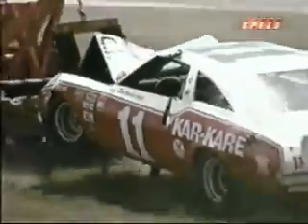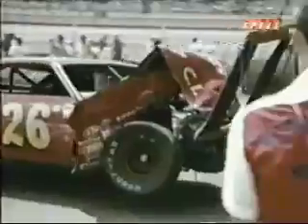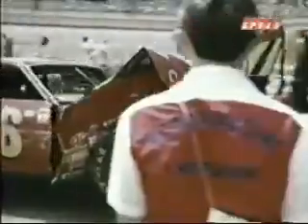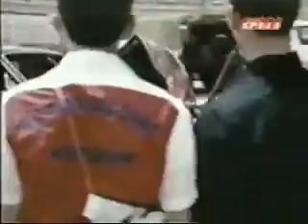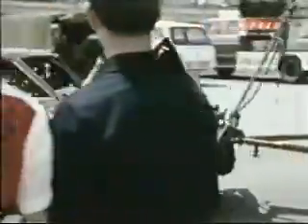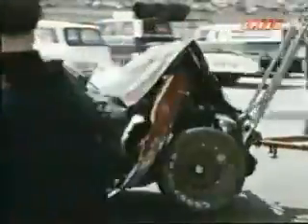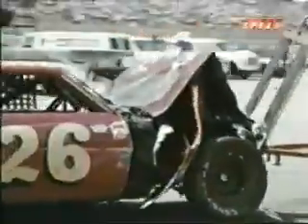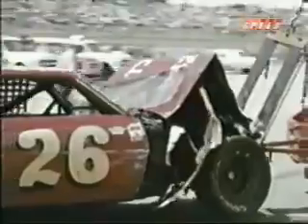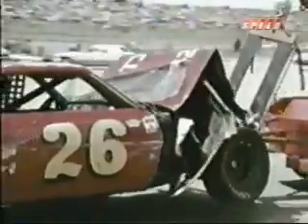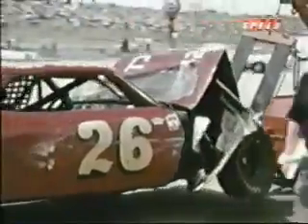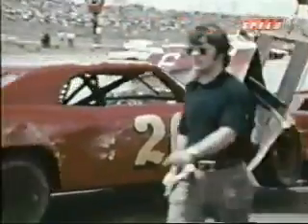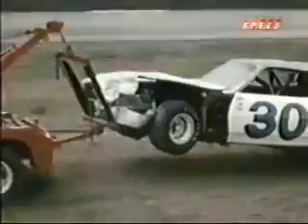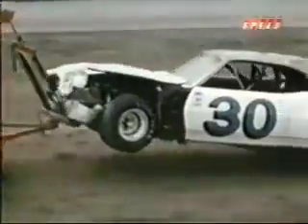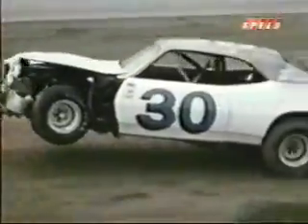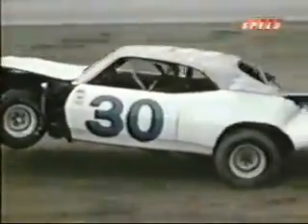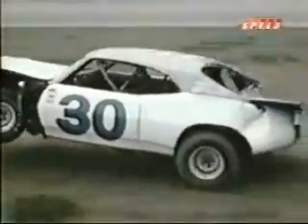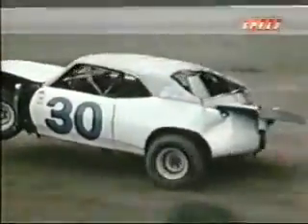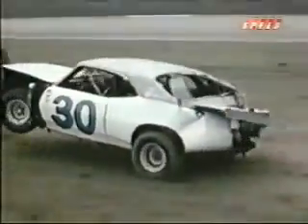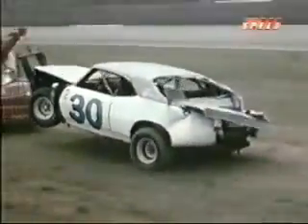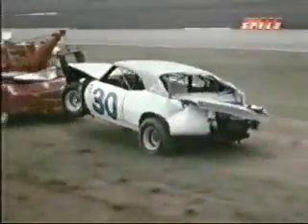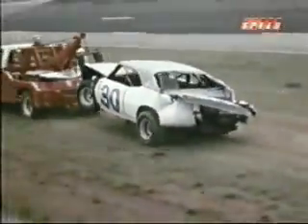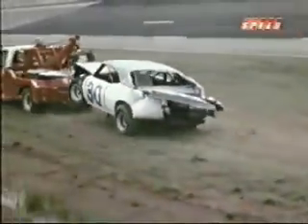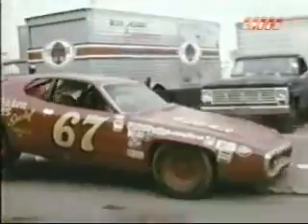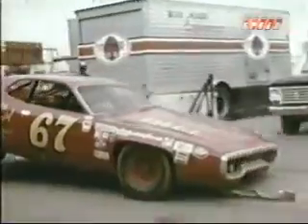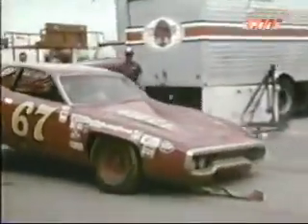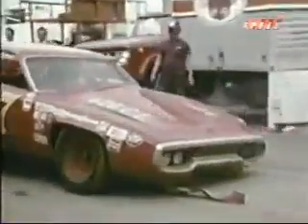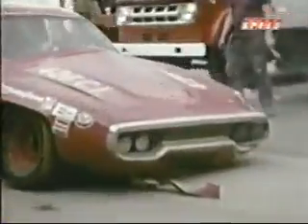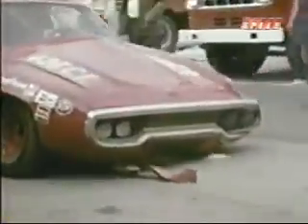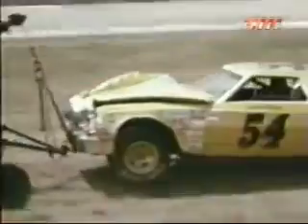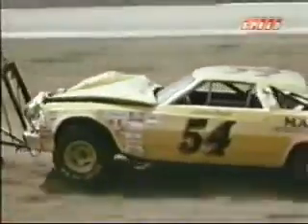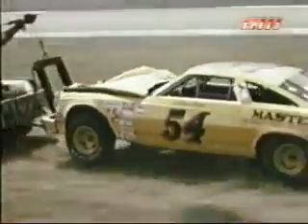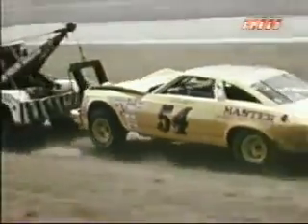Car after car is towed behind the wall, with an average cost of $20,000 per racer. This accident is not only the worst, but perhaps the most expensive in the history of NASCAR.